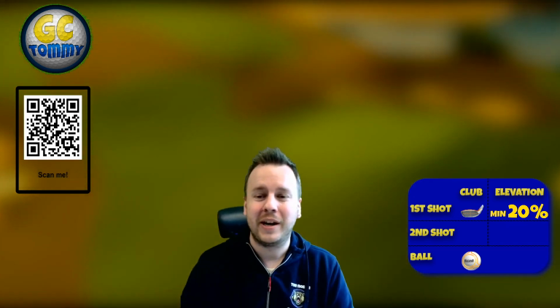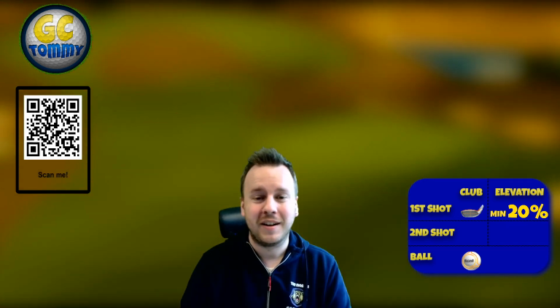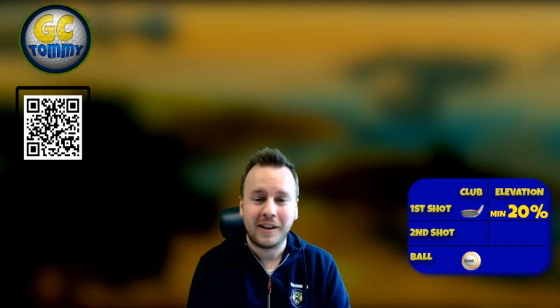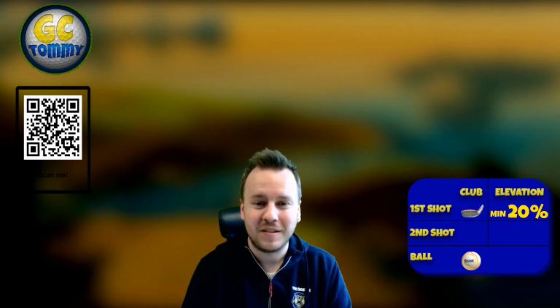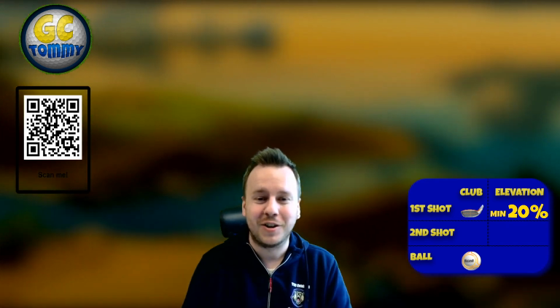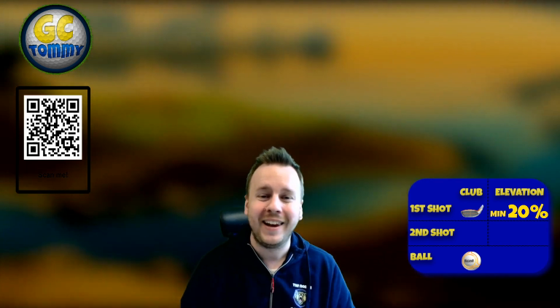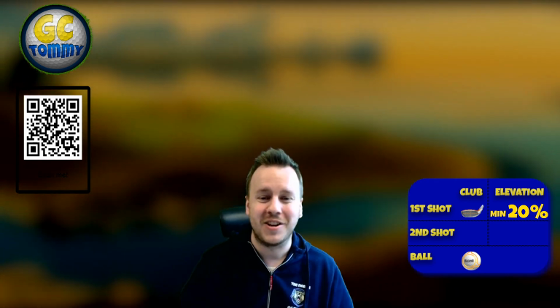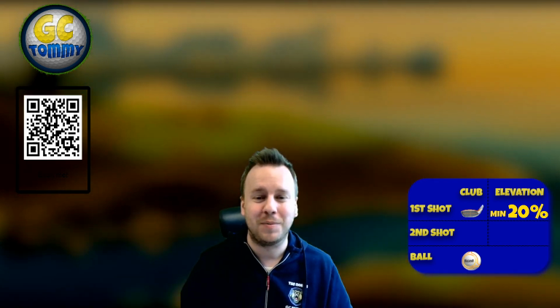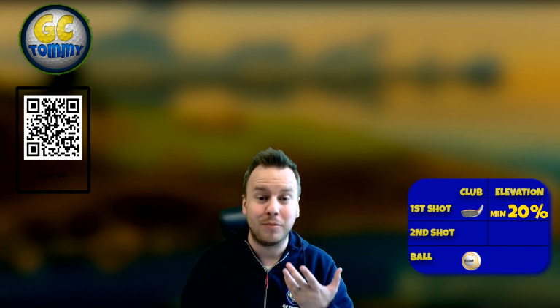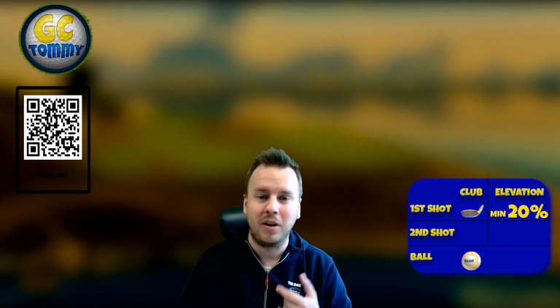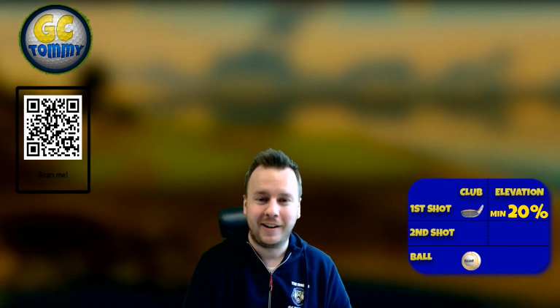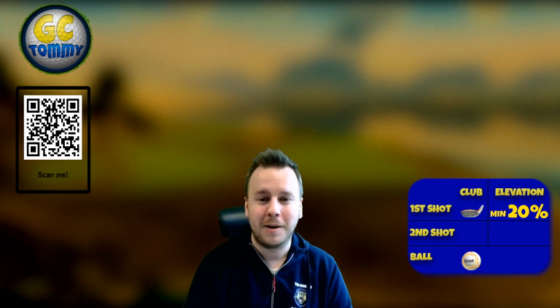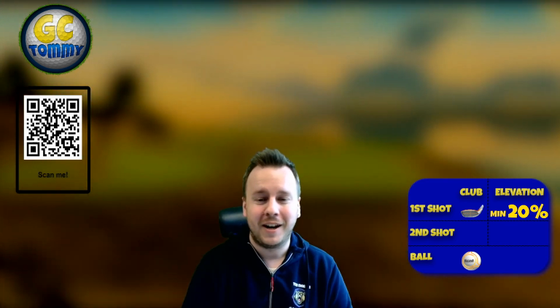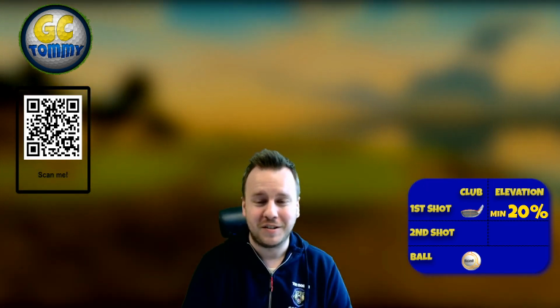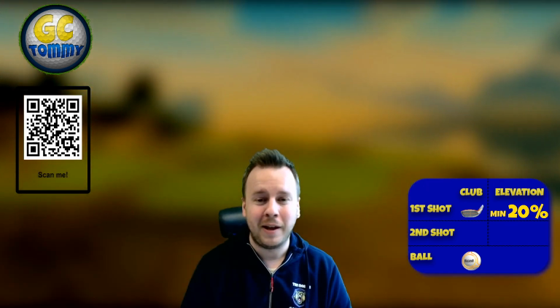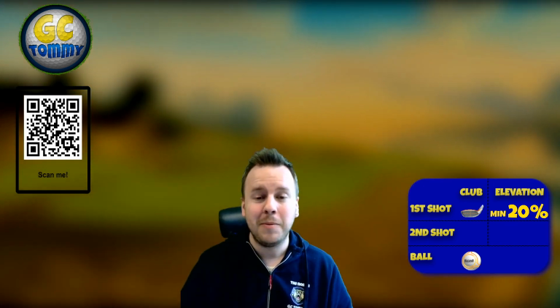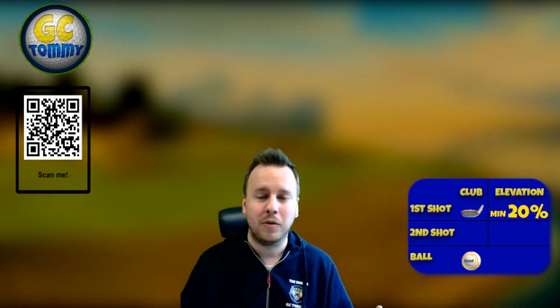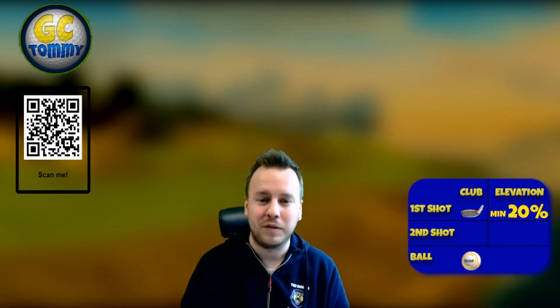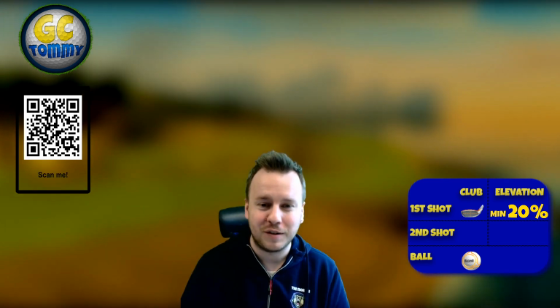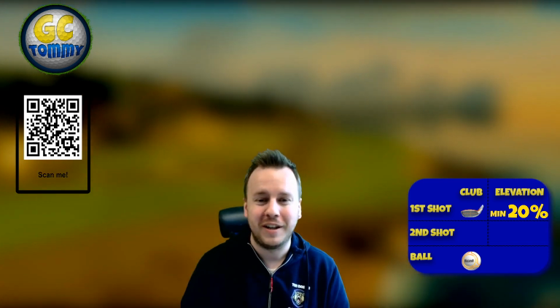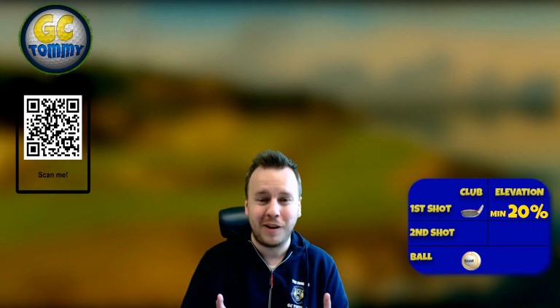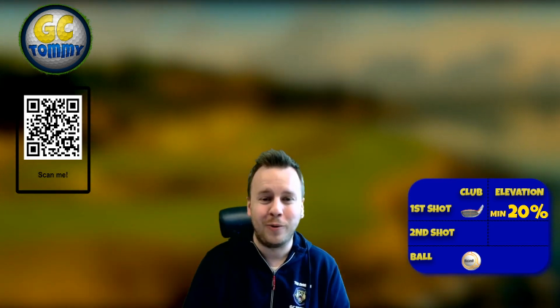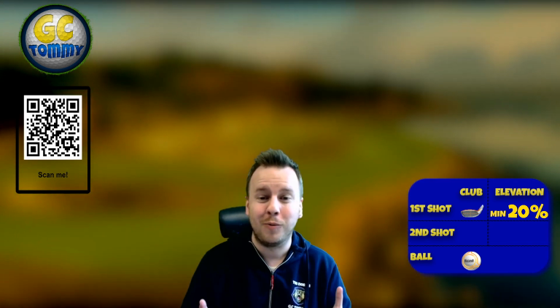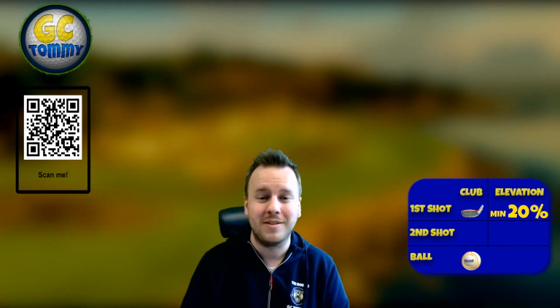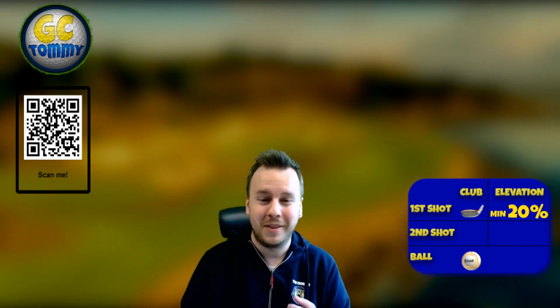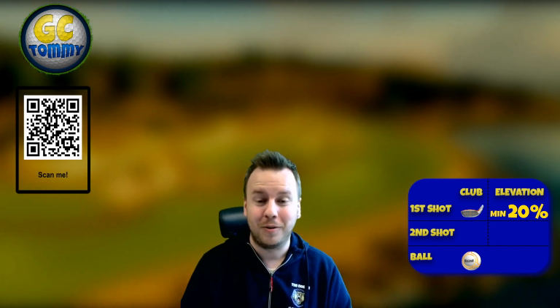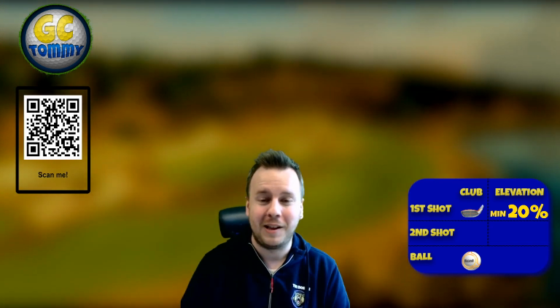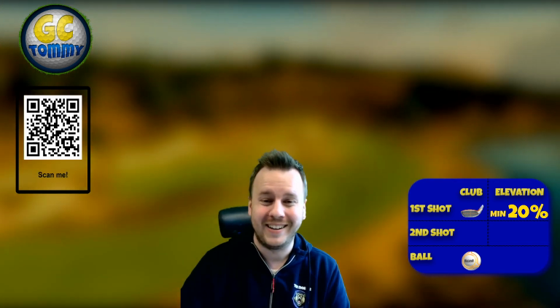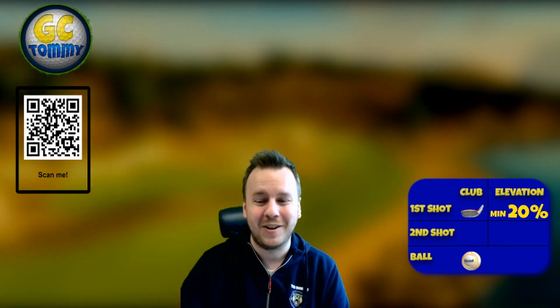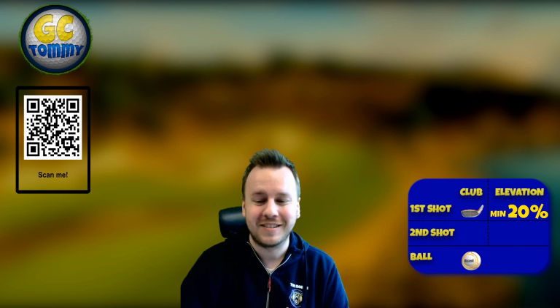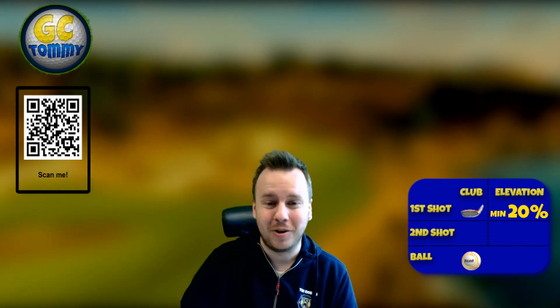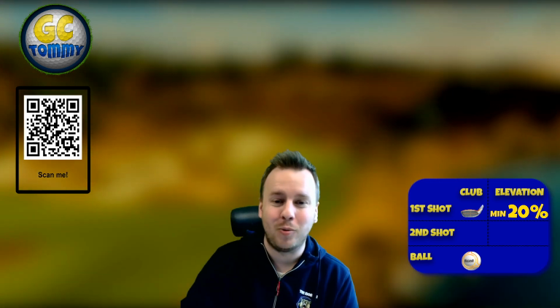Follow the info box on the right-hand side to get the club distance adjustment, elevation adjustment, and also ball and club type suggestions. Have in mind that those are all suggestions and you don't have to follow them if you don't want to, but there is always a plan behind it. So let's go to hole number one.